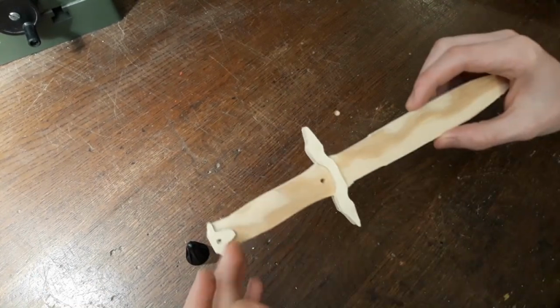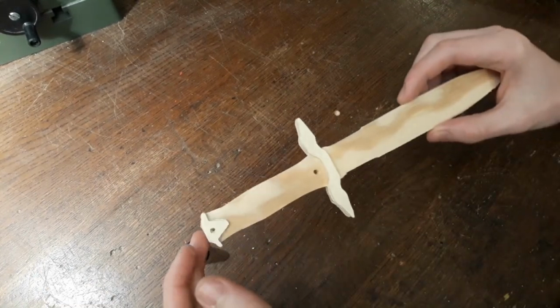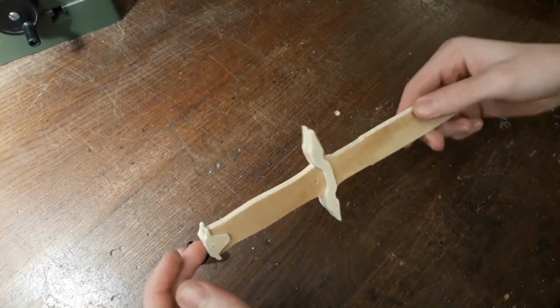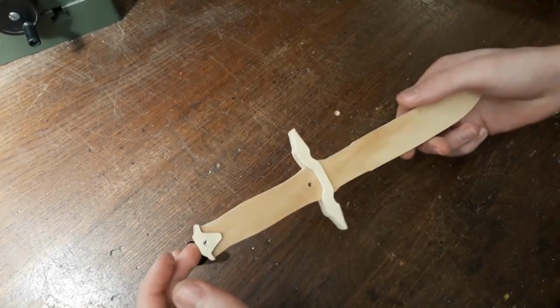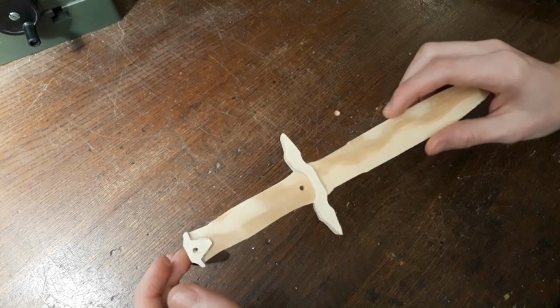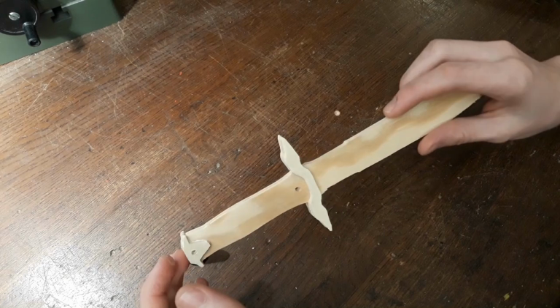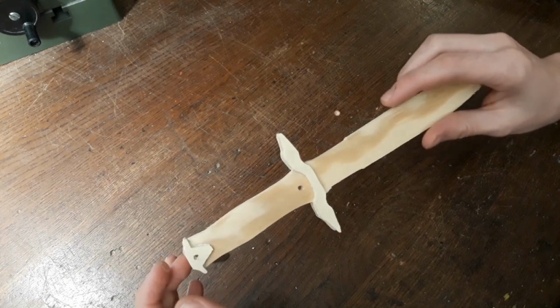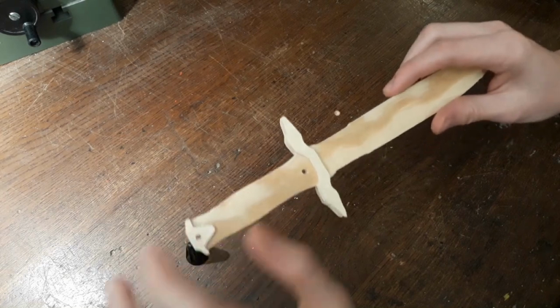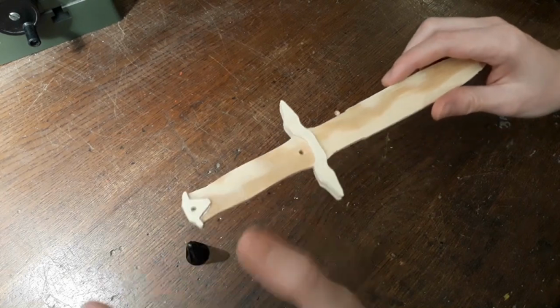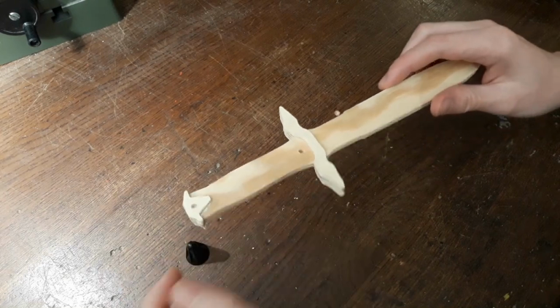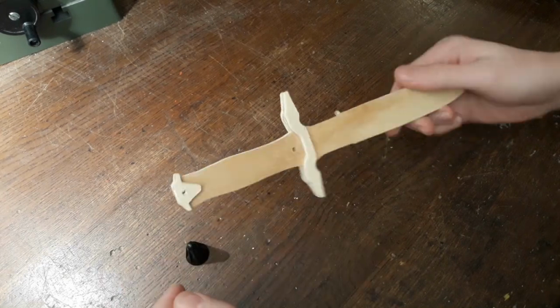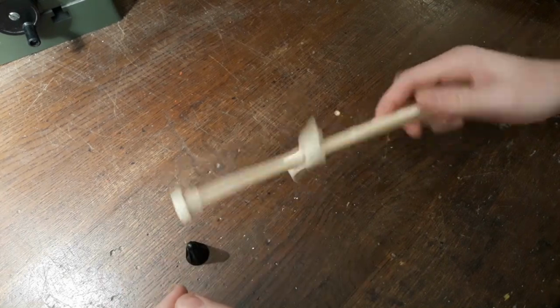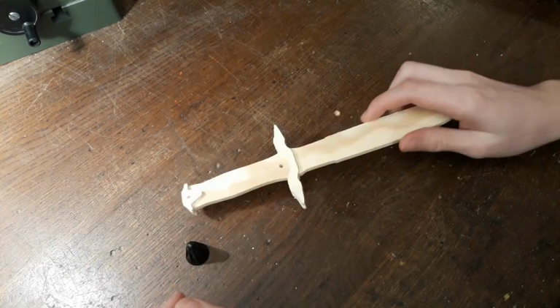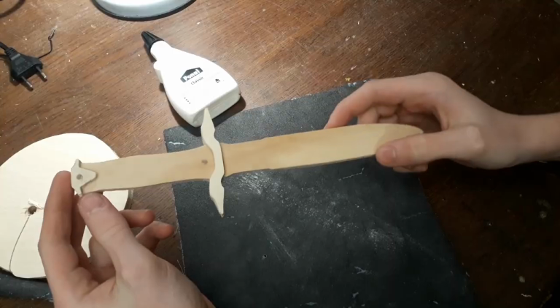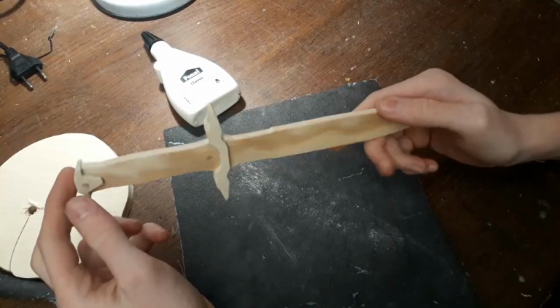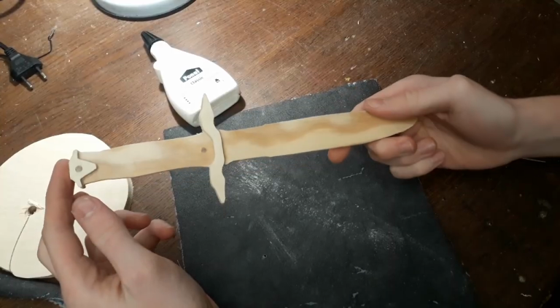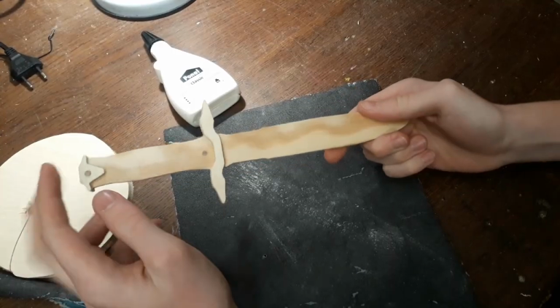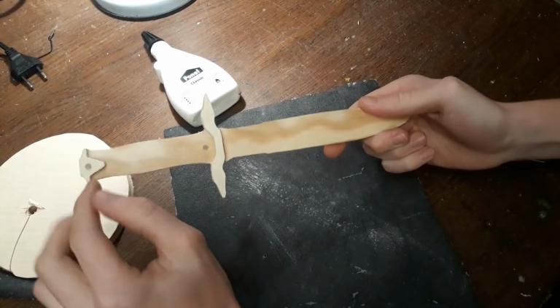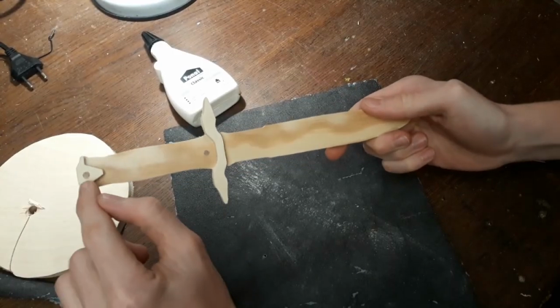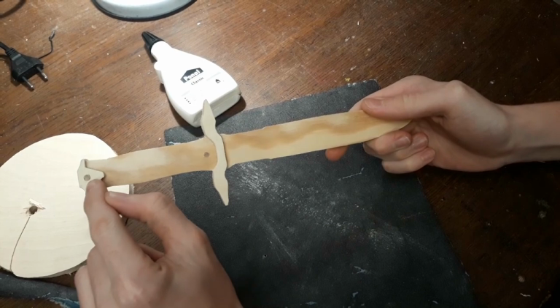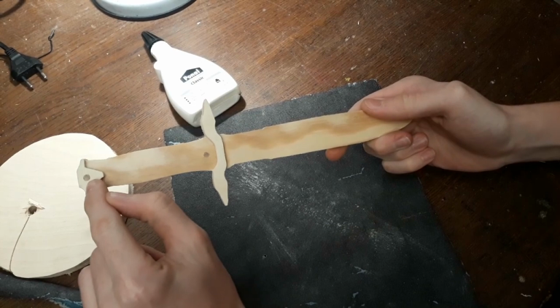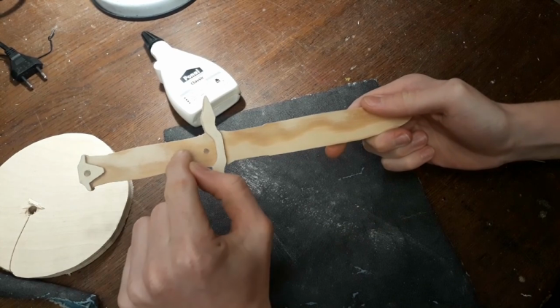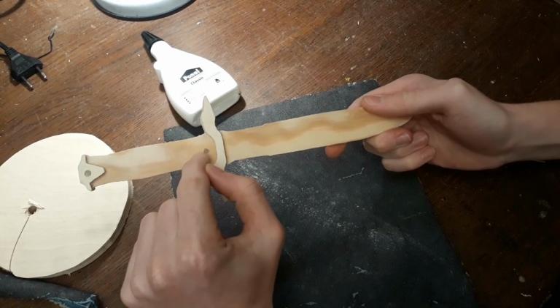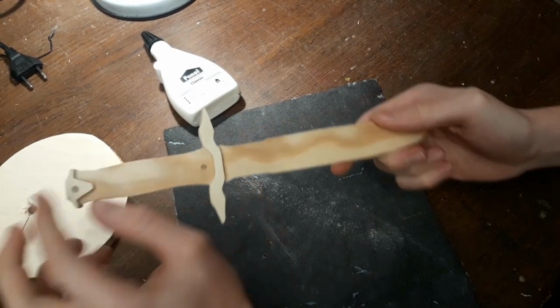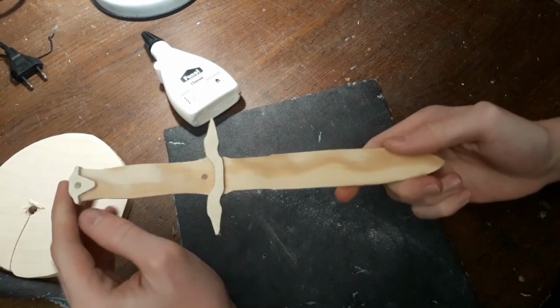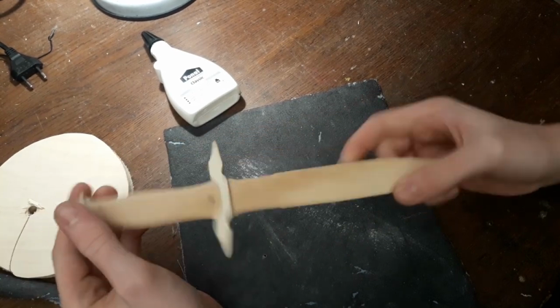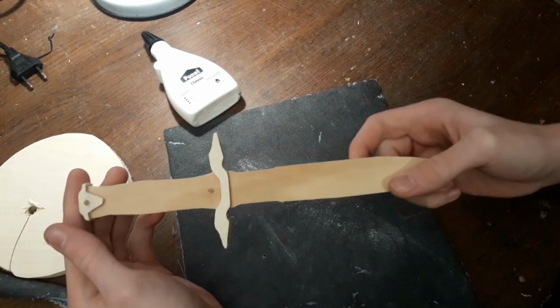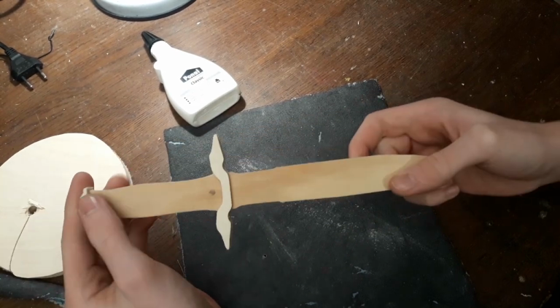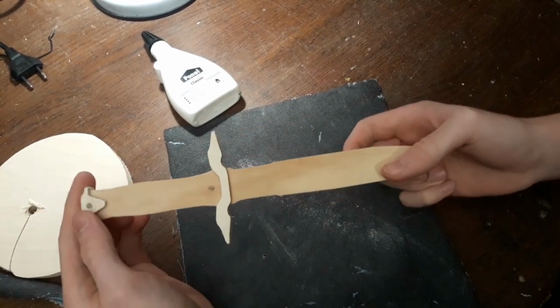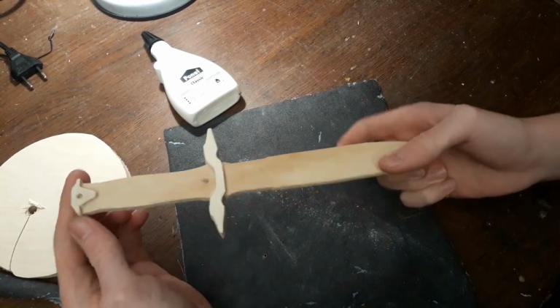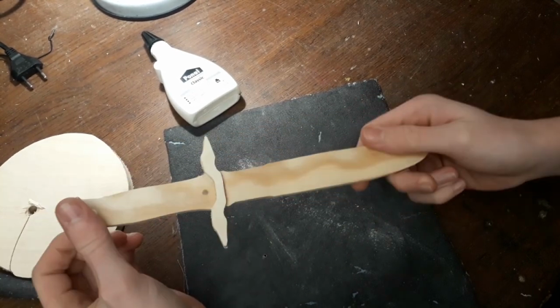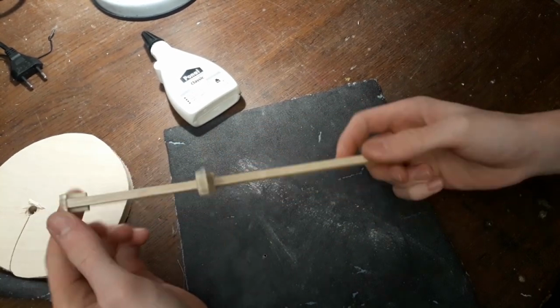Alright, here we are. Now we are going to let that dry for about 30 minutes. The glue has secured, and I have inserted some dowels in here — into the holes of course.